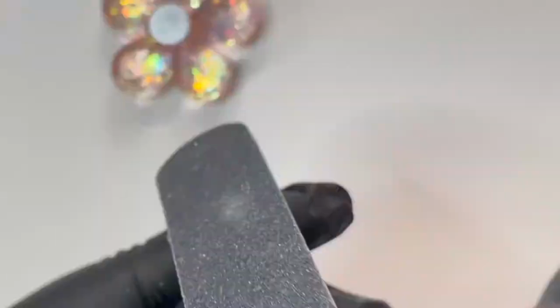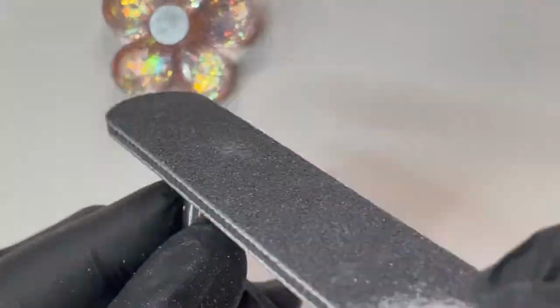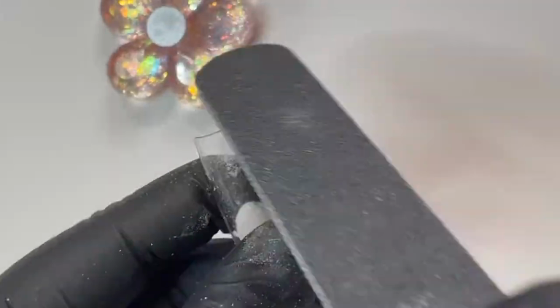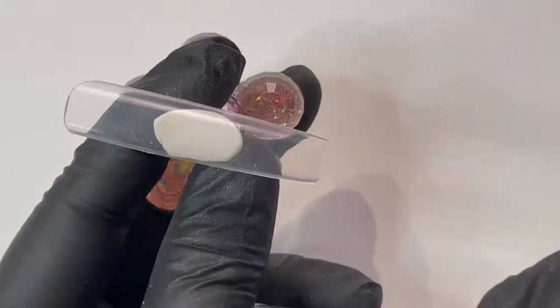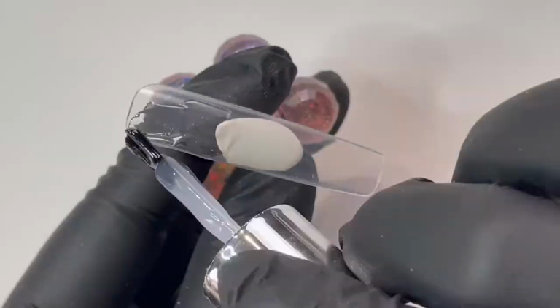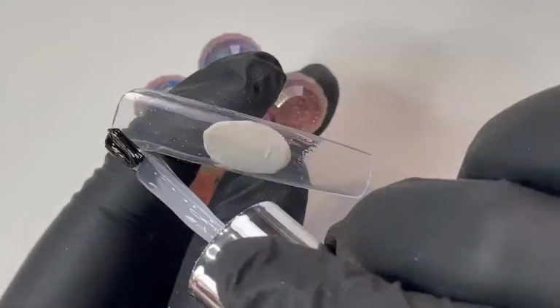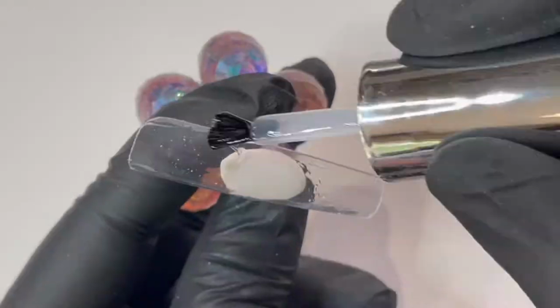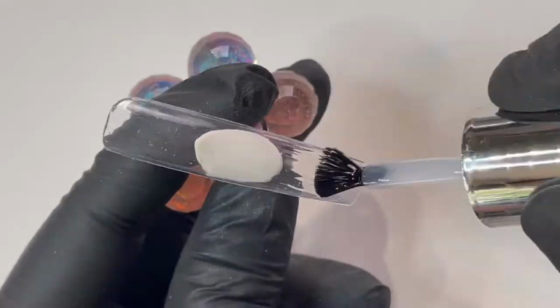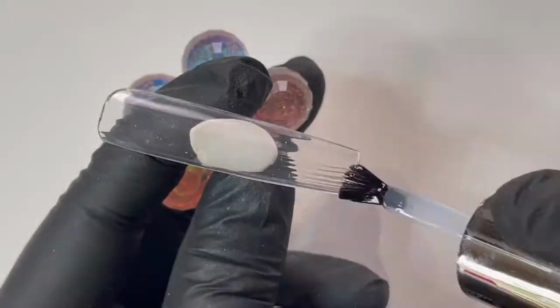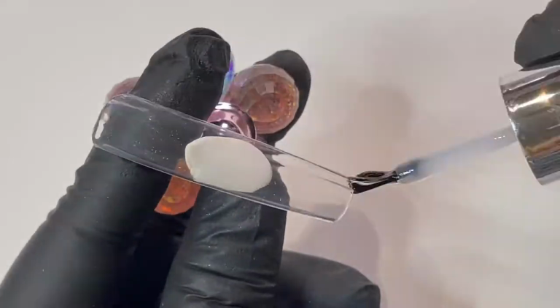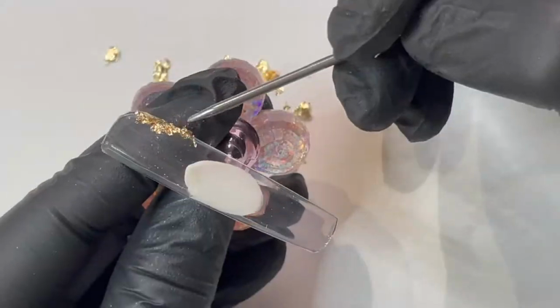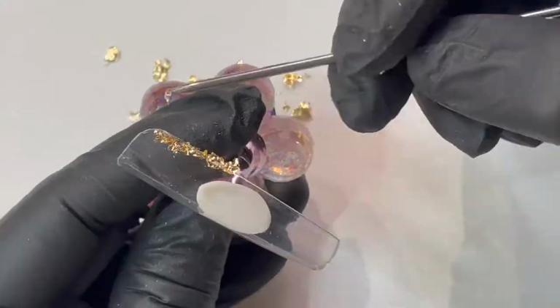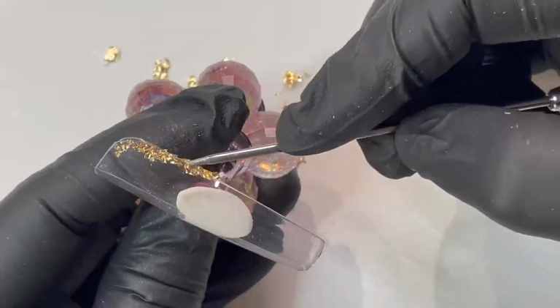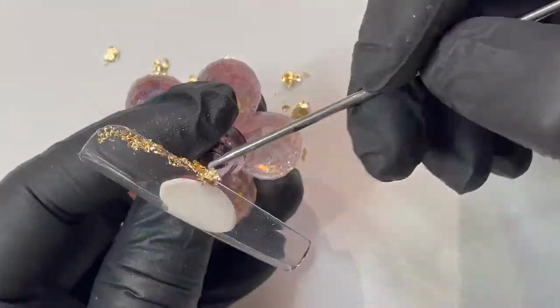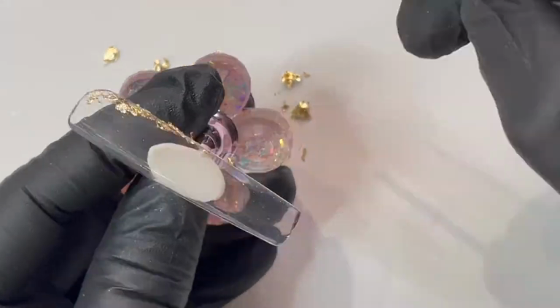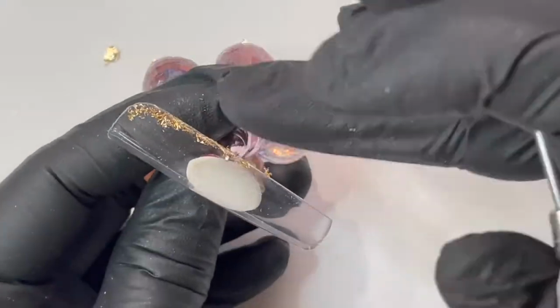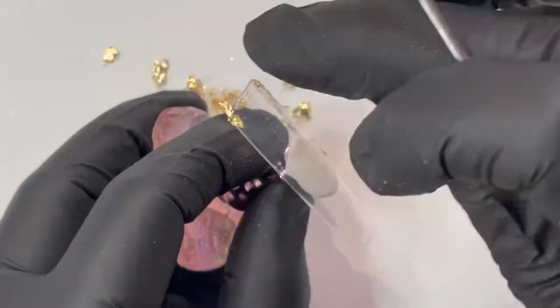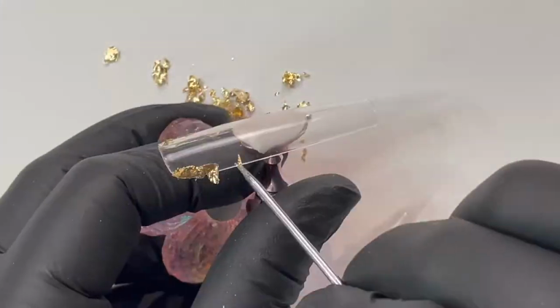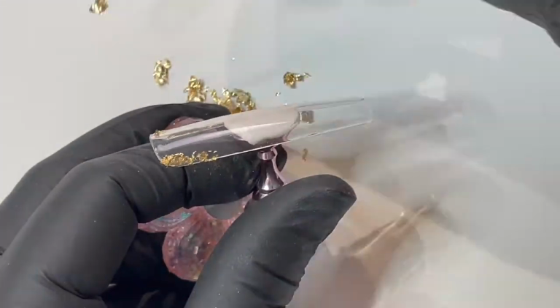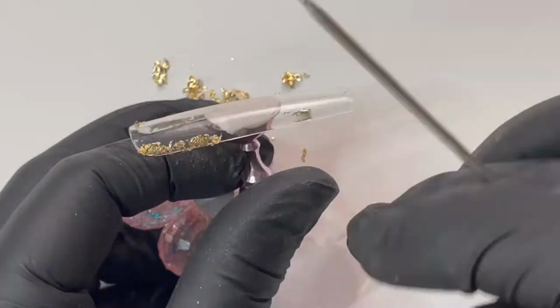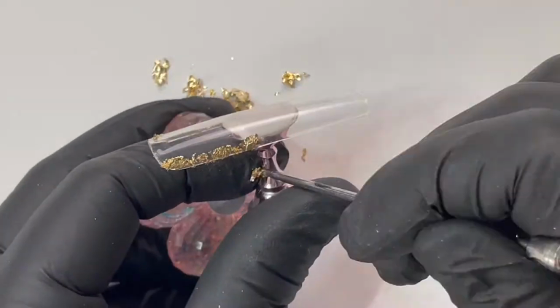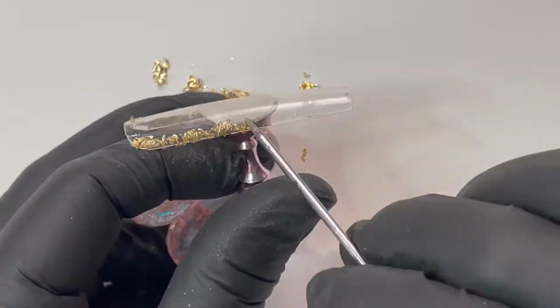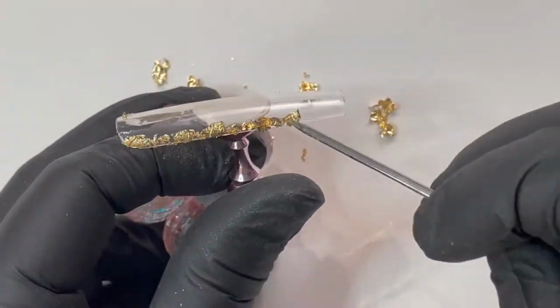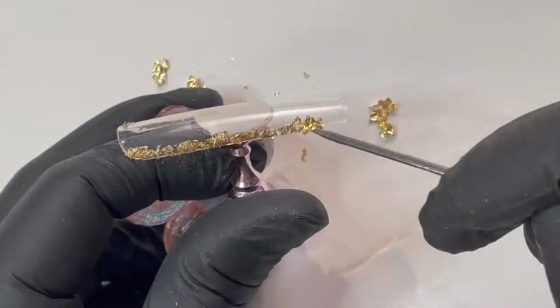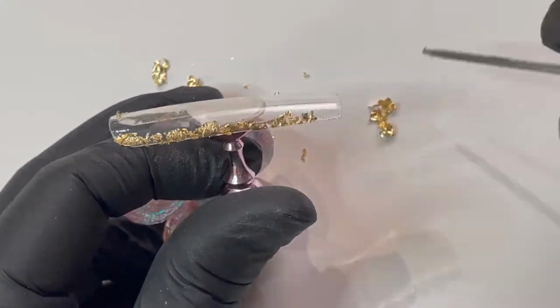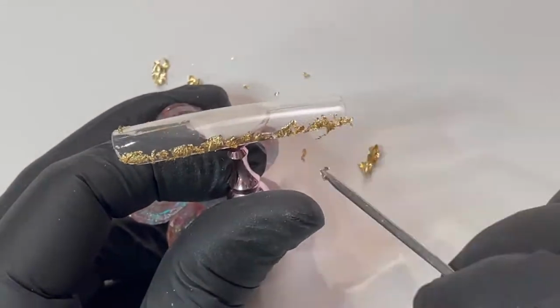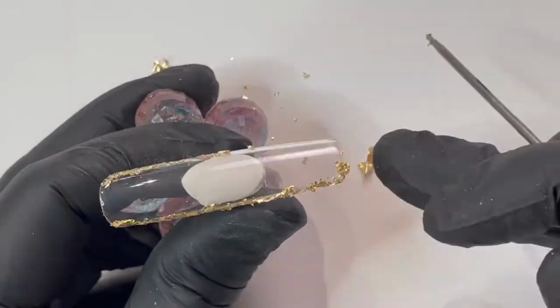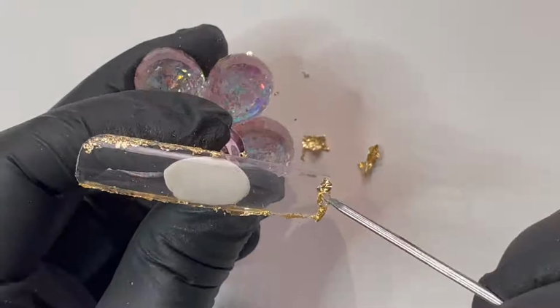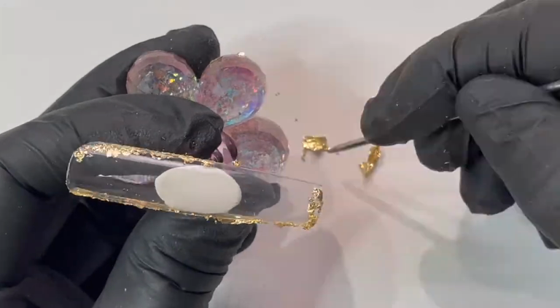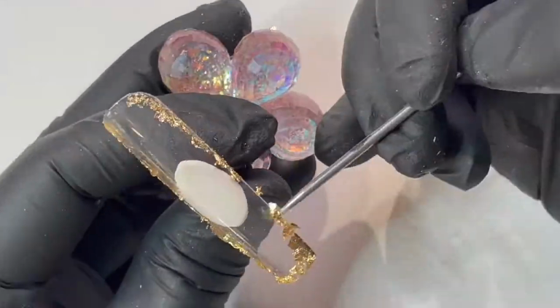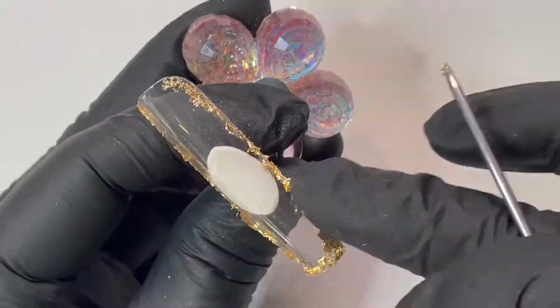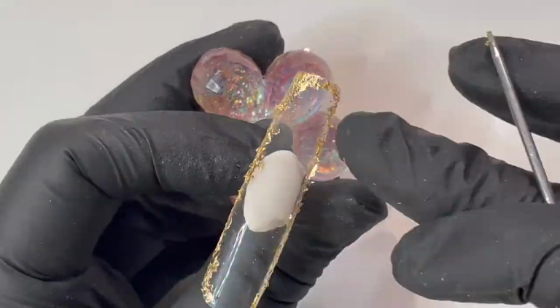Using your drill, shape the nail and apply plexigel shaper all over for a crystal clear look. Cure and place gold foil around the edges on the tacky layer, then use the plexigel protector top coat to seal it all in.